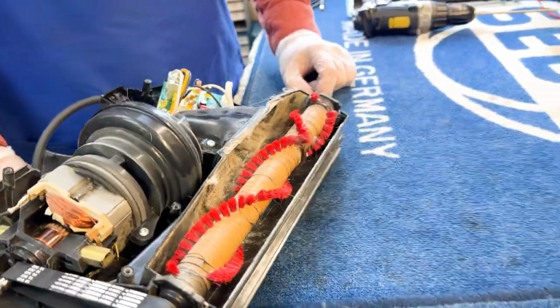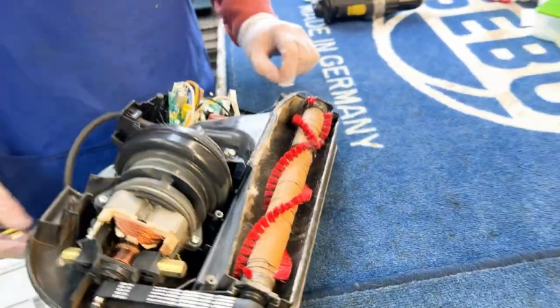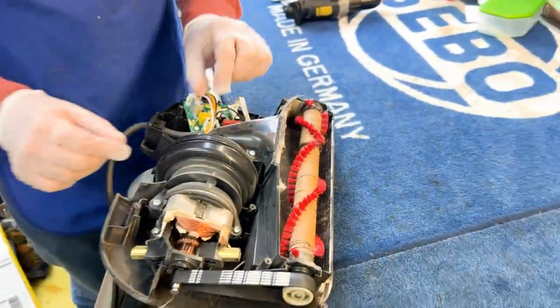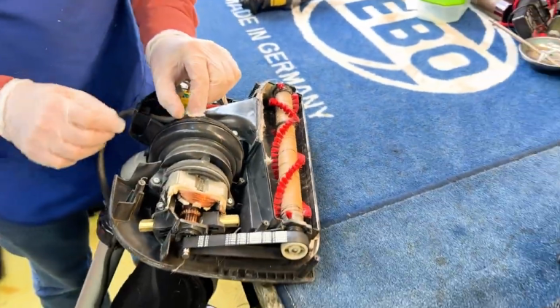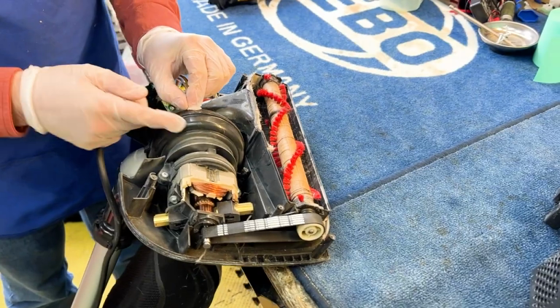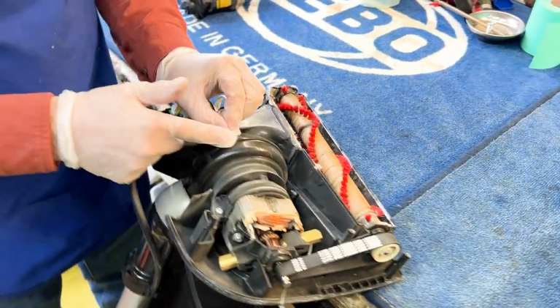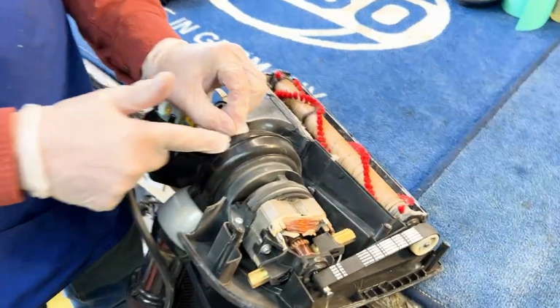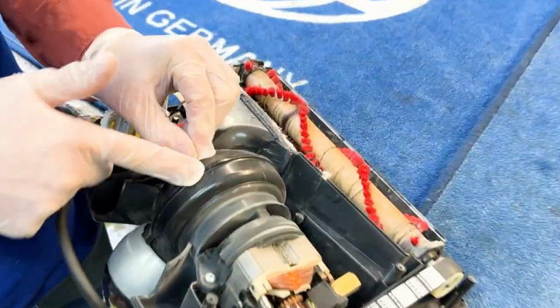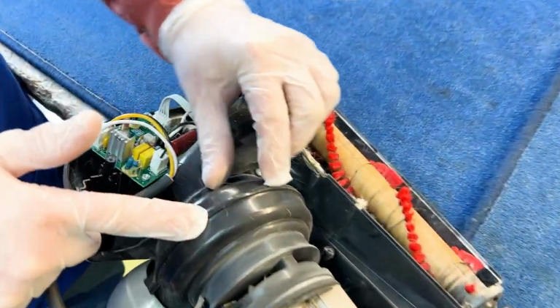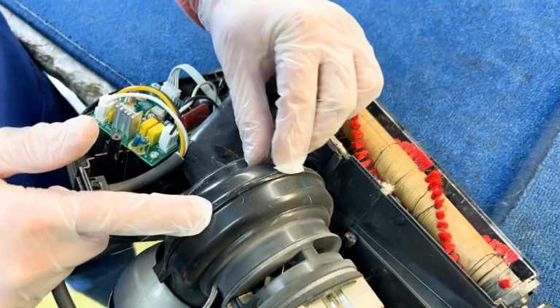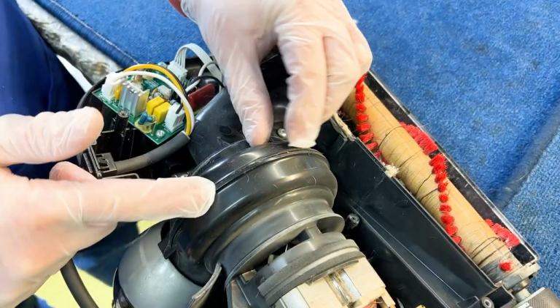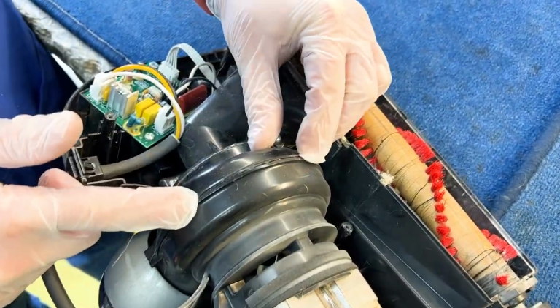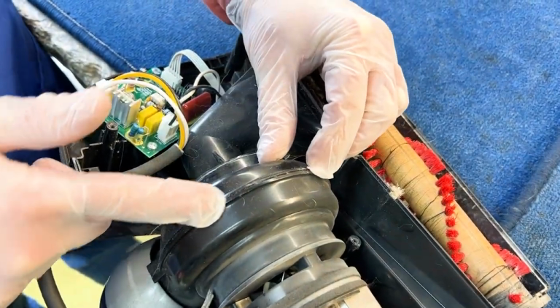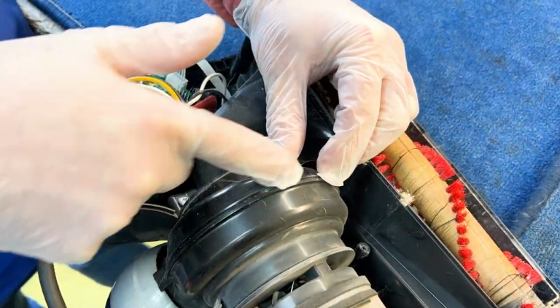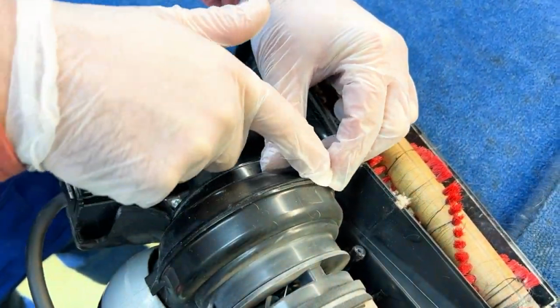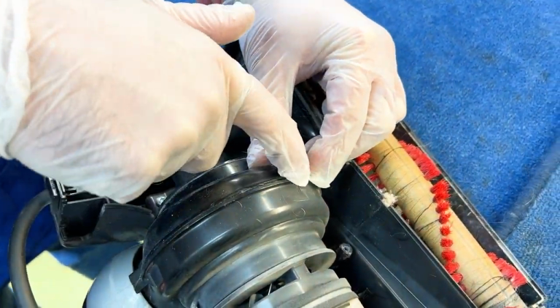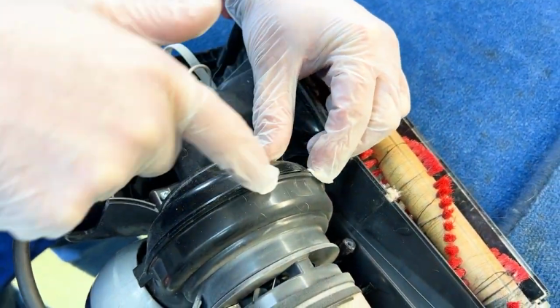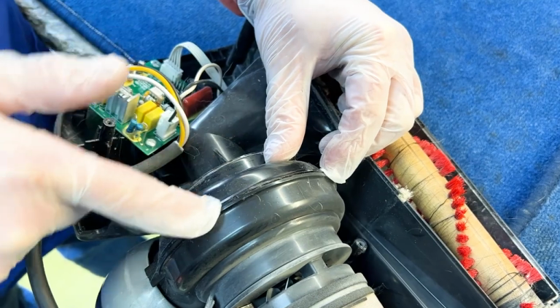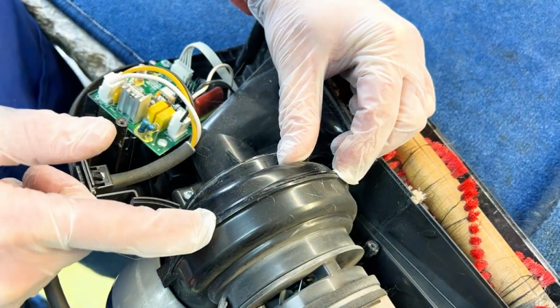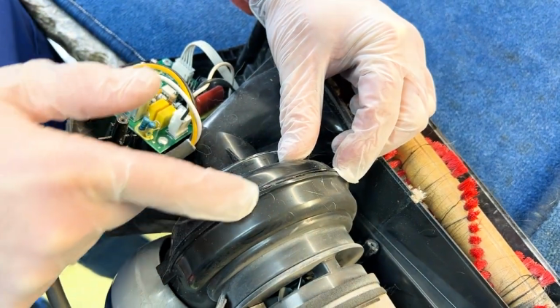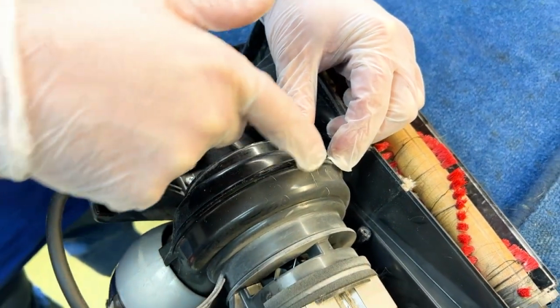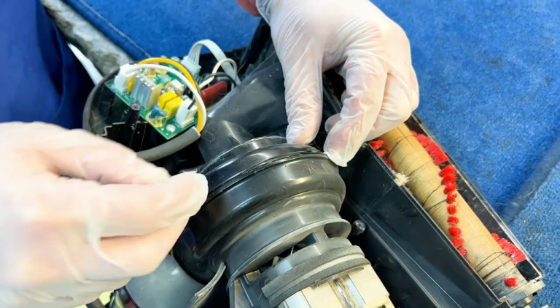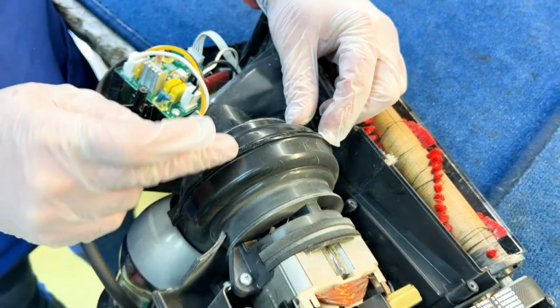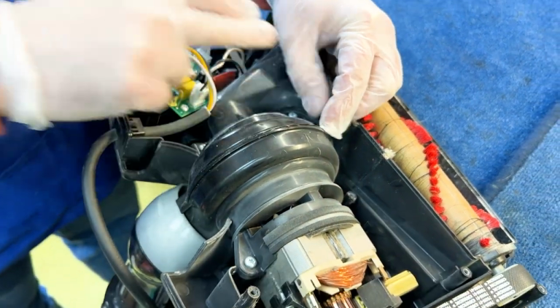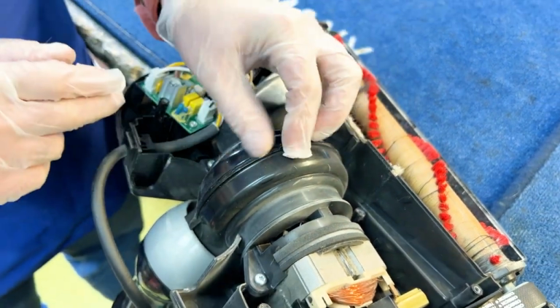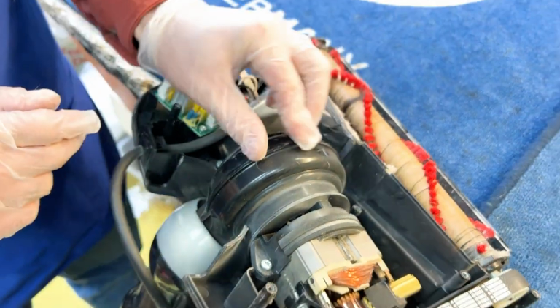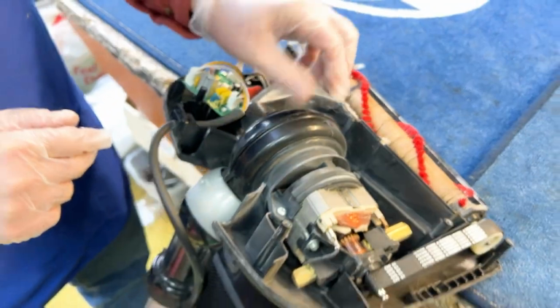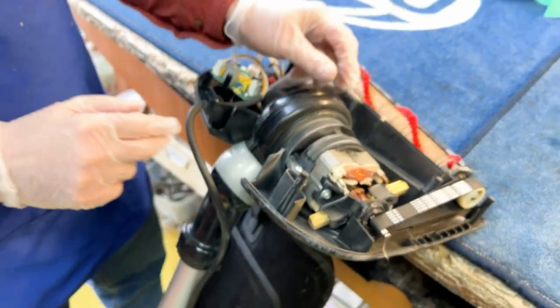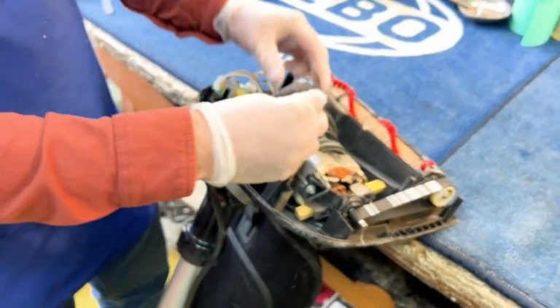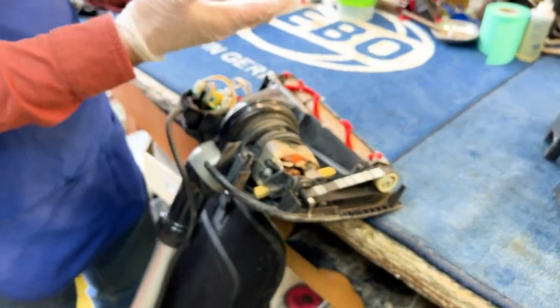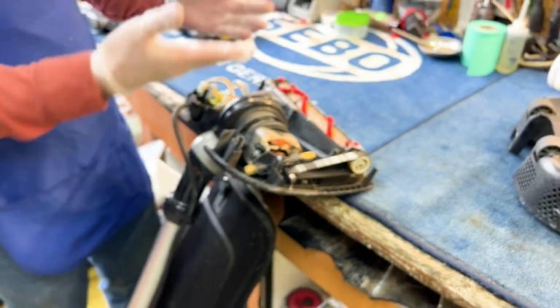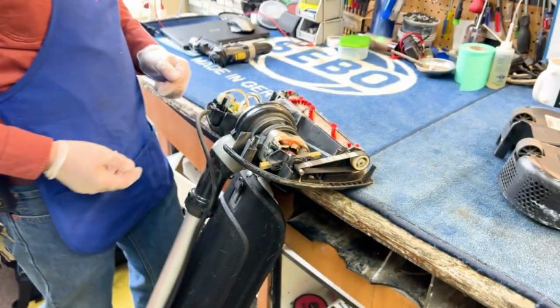Another concern I see on this machine is you can see hair kind of sticking out of the fan housing right here. It's very common that the fan housing will start to crack here, which is taking place with this machine, and you start to get air leakage and hair seeping out as well.